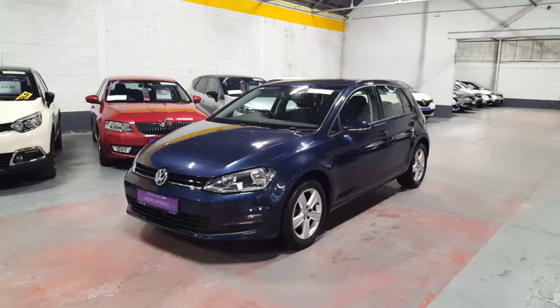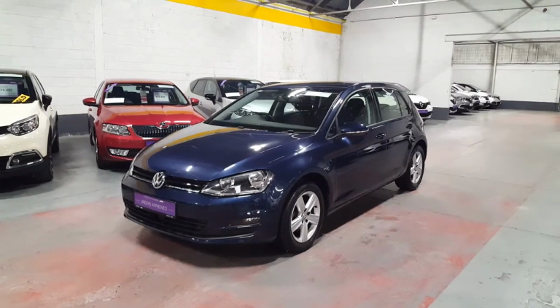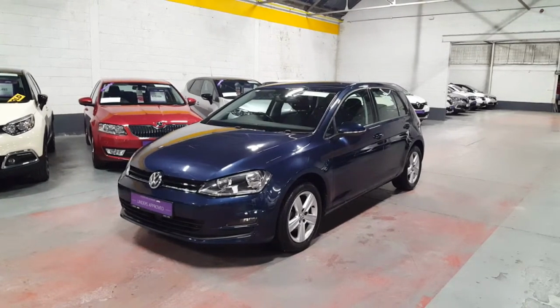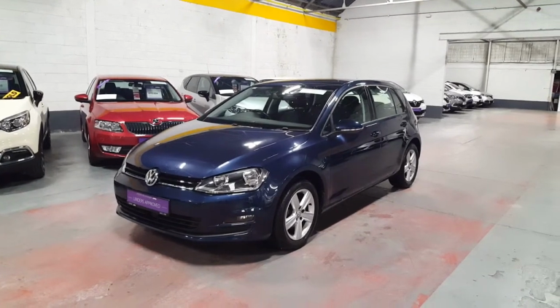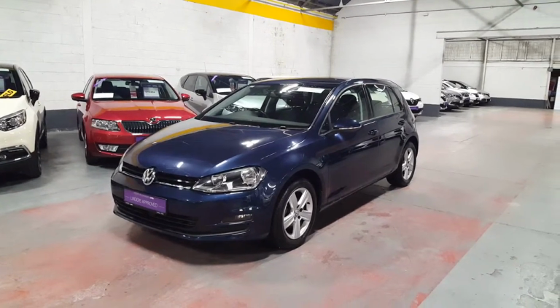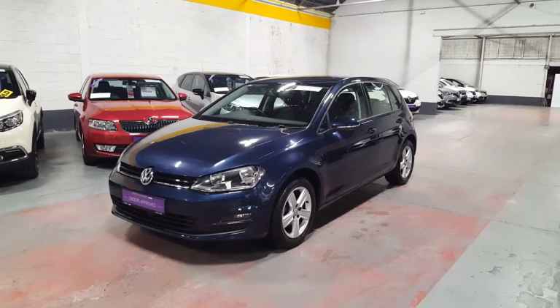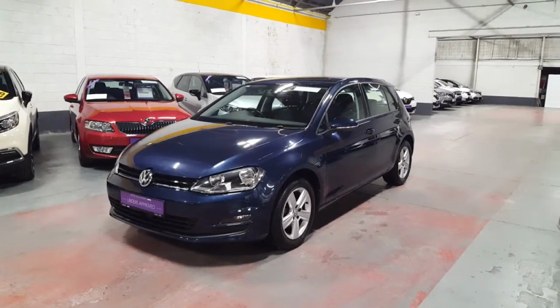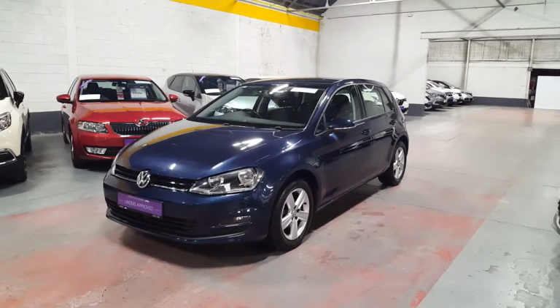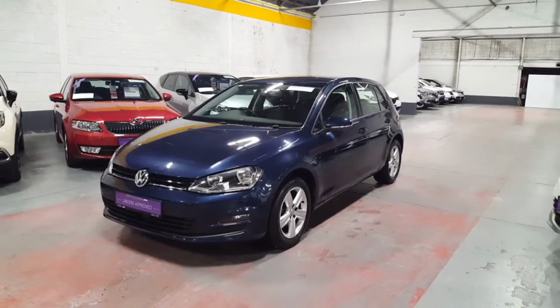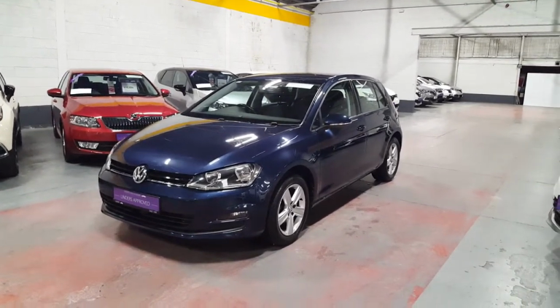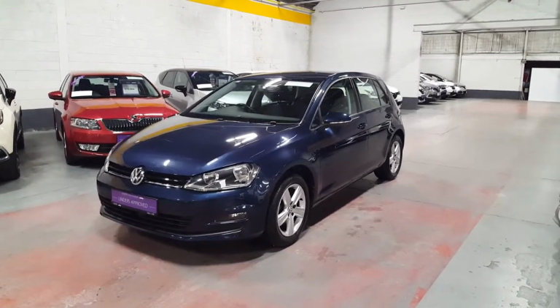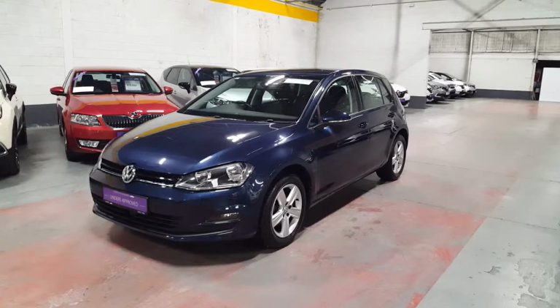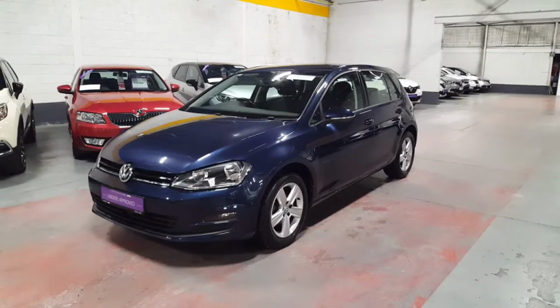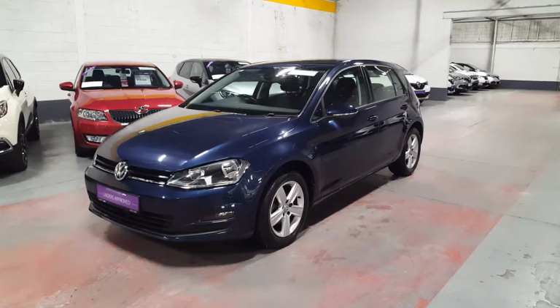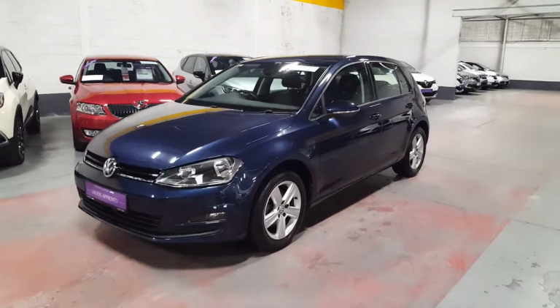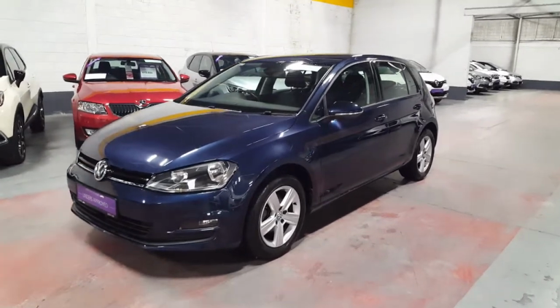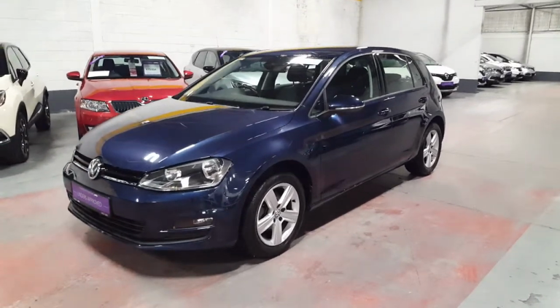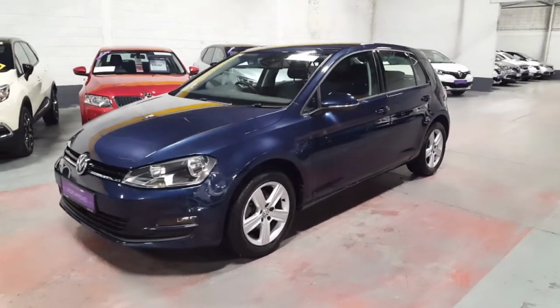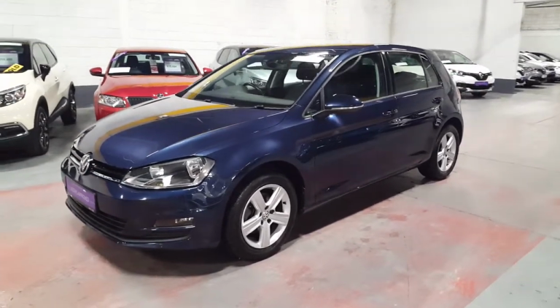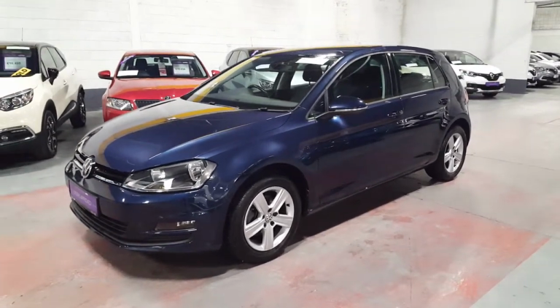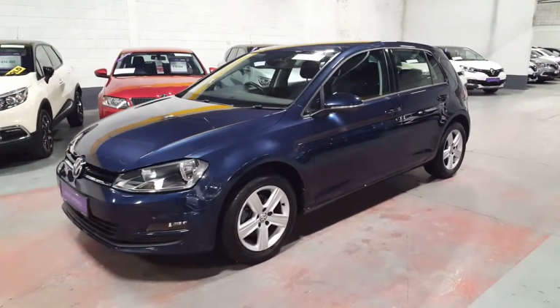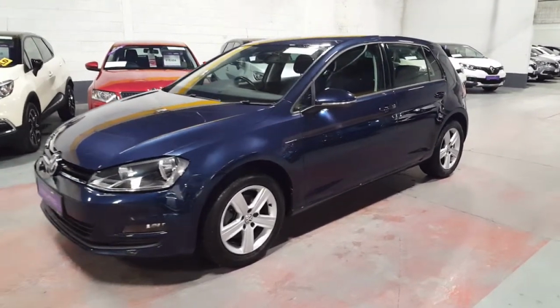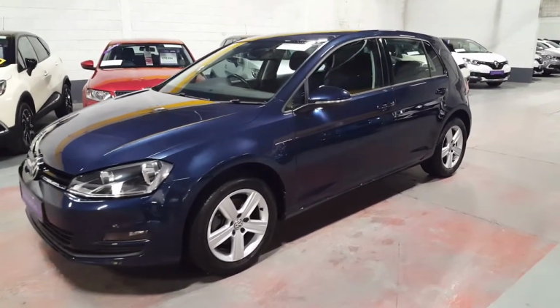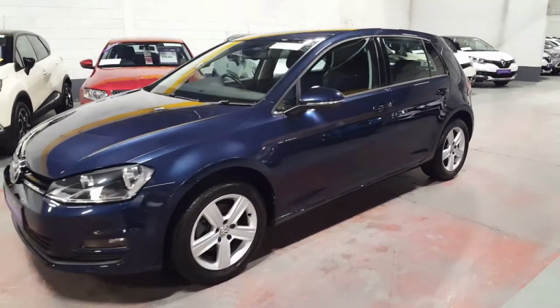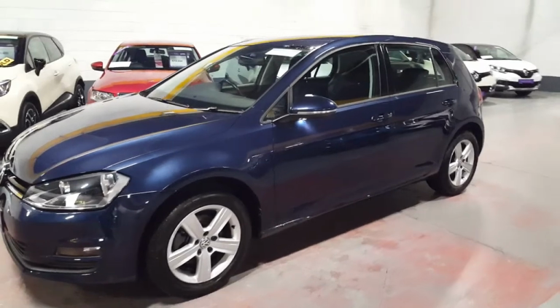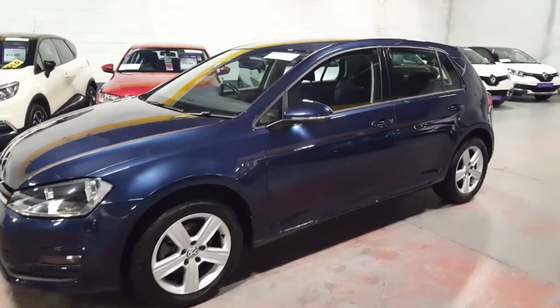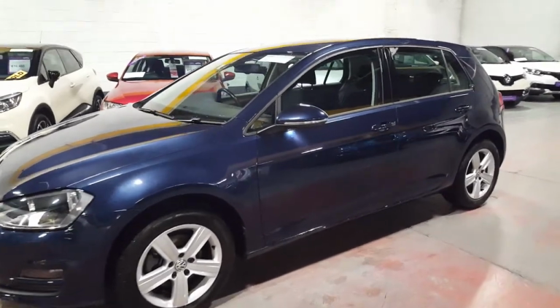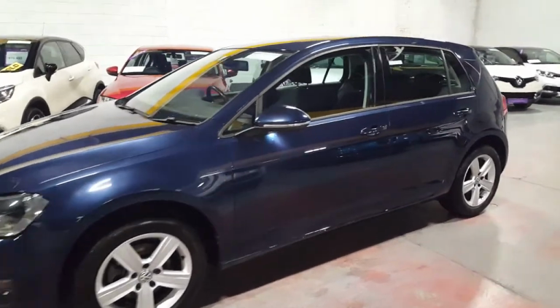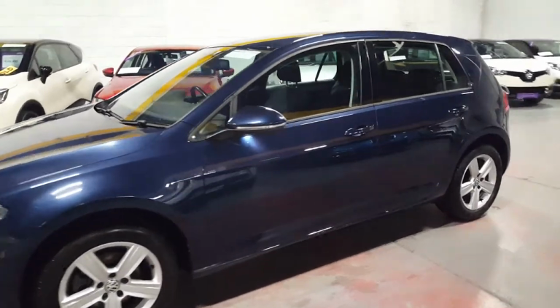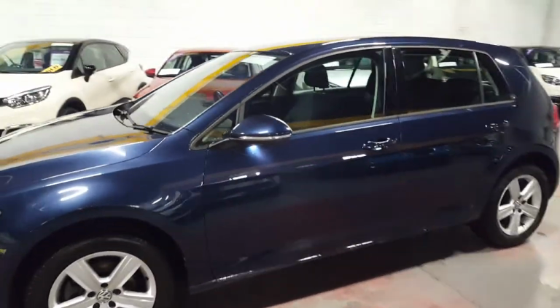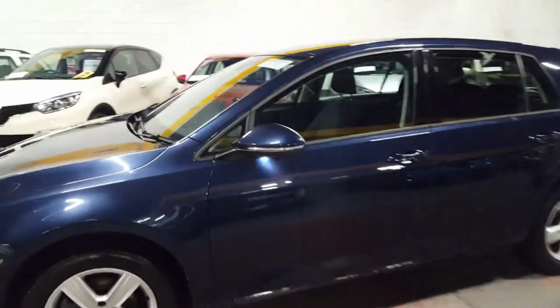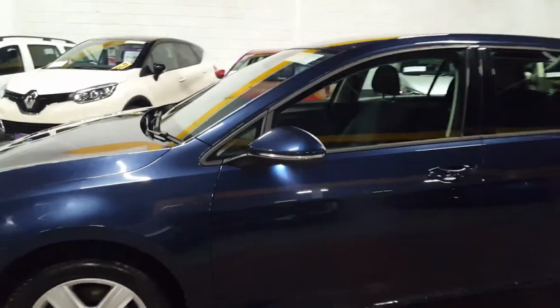Hi everybody, Luke is my name. I'm part of the sales team down here at Linders, the car people on the Chapel Lizard Road. Today I'm going to go through a 2015 model Volkswagen Golf, and it's a really nice one as well, as you can see.